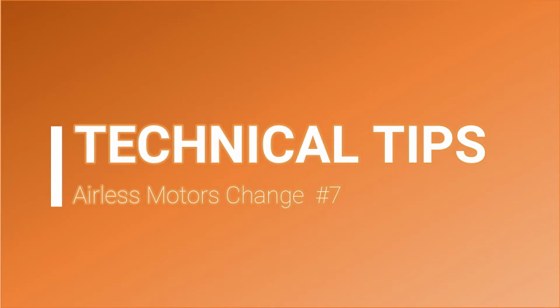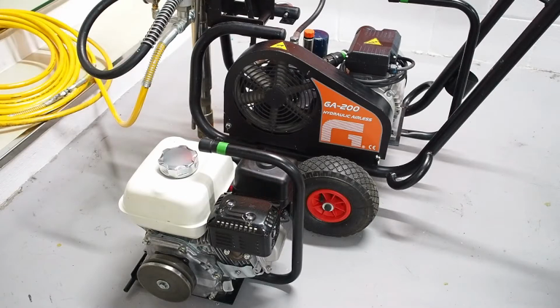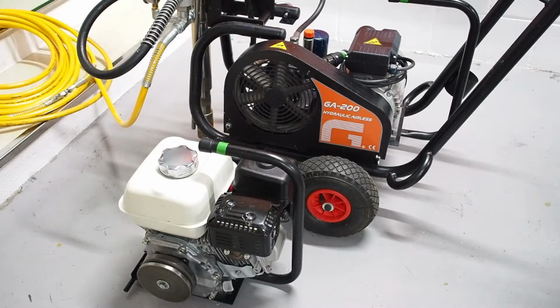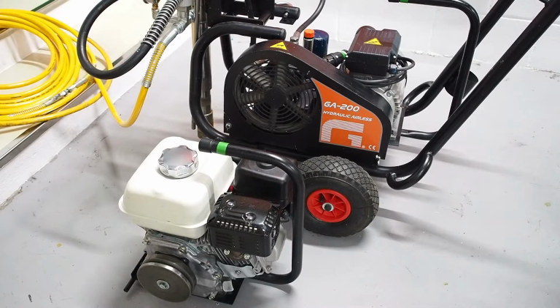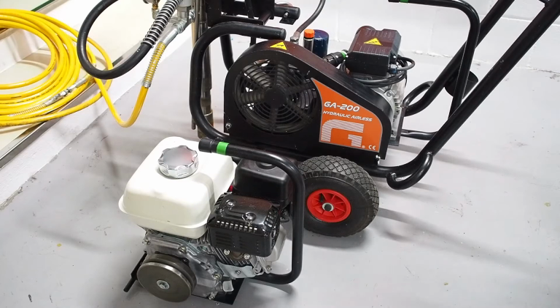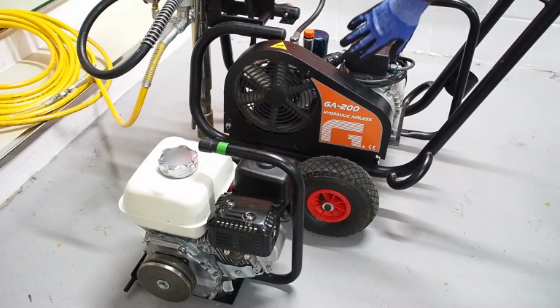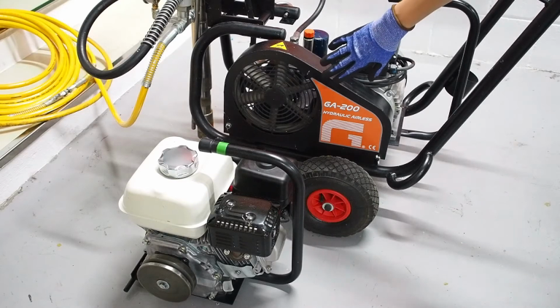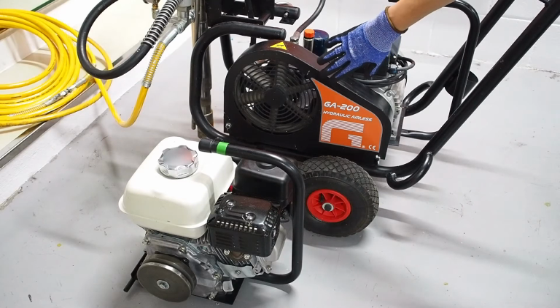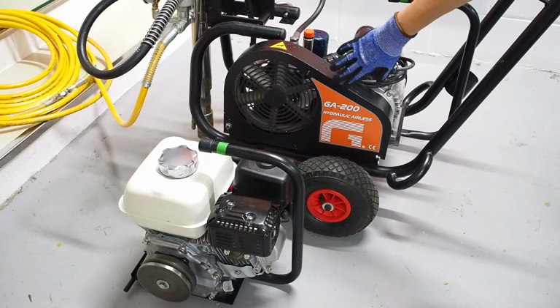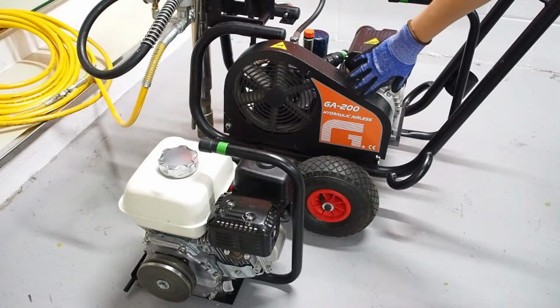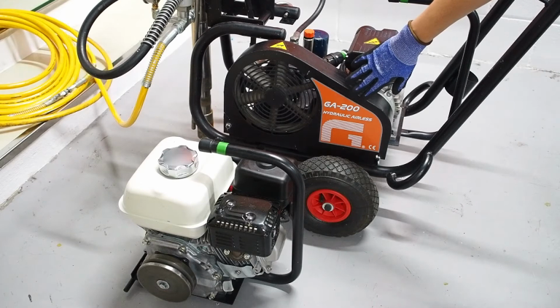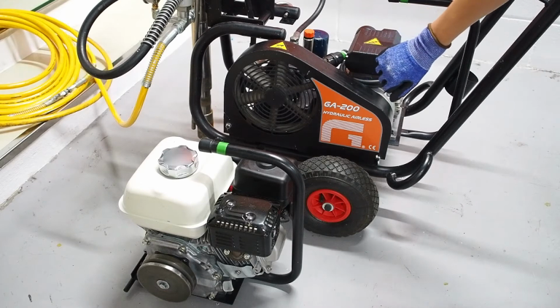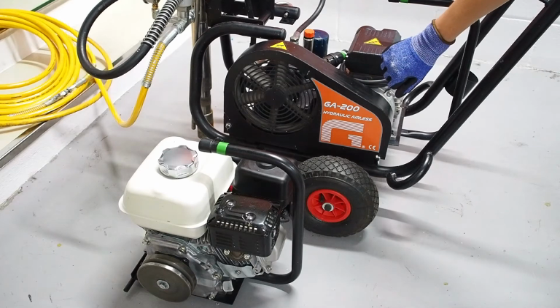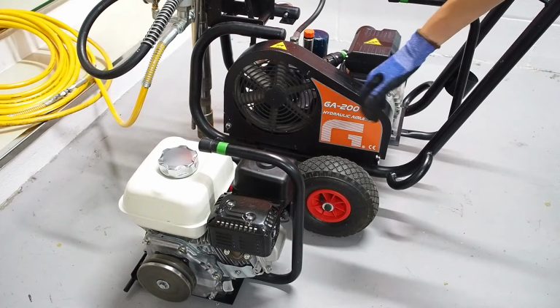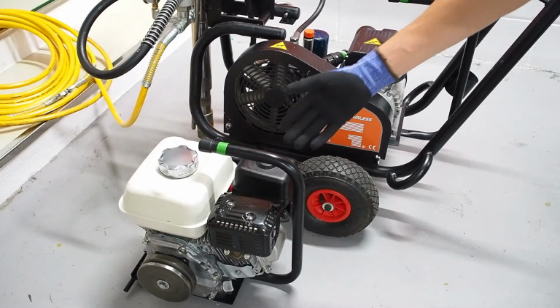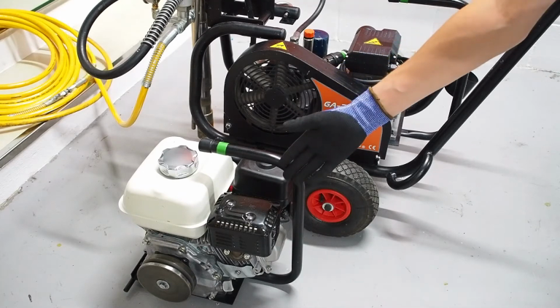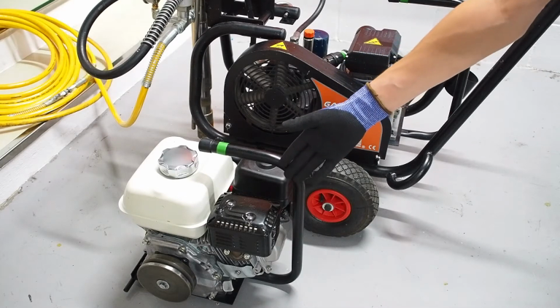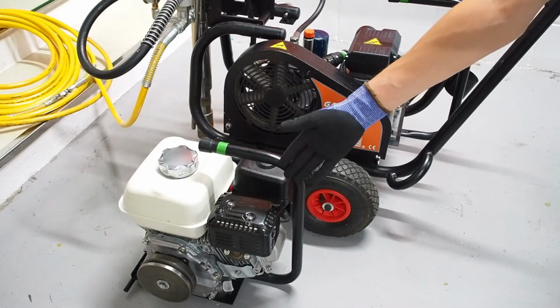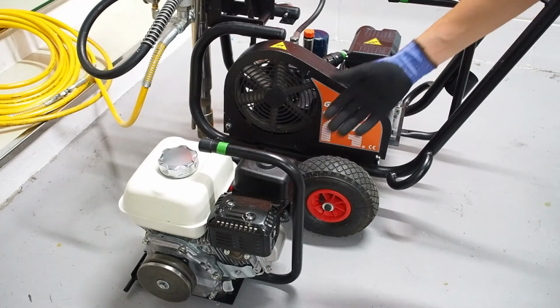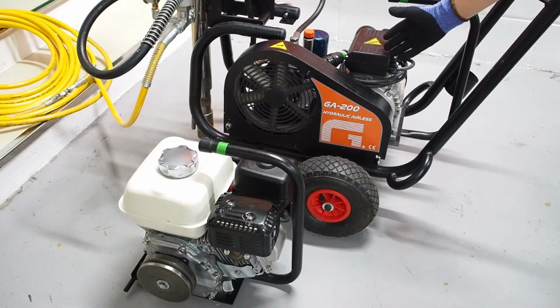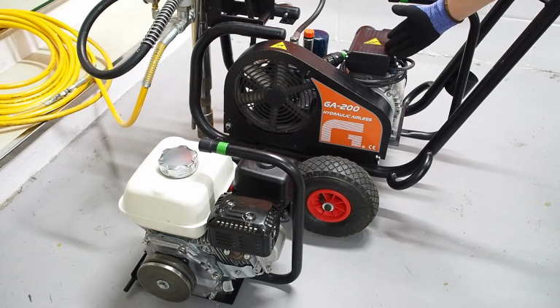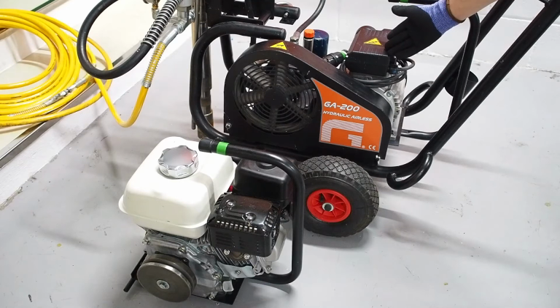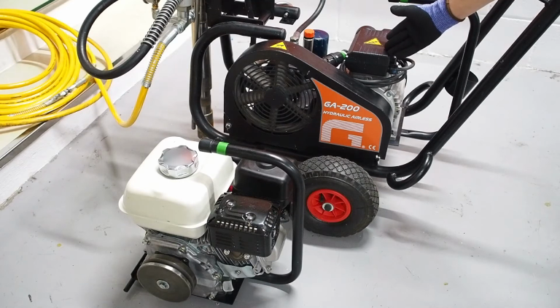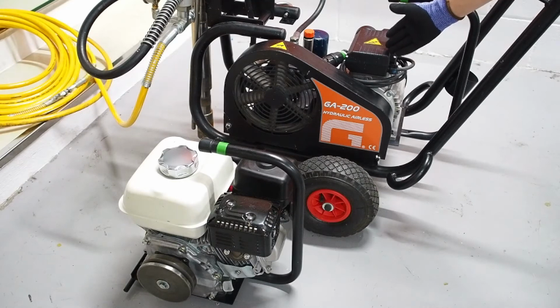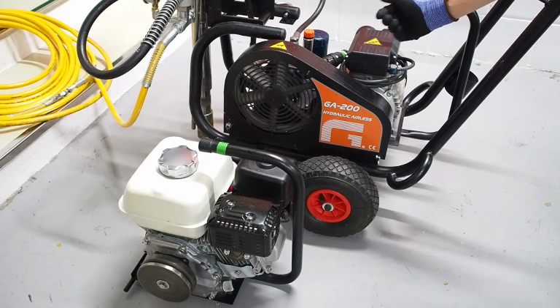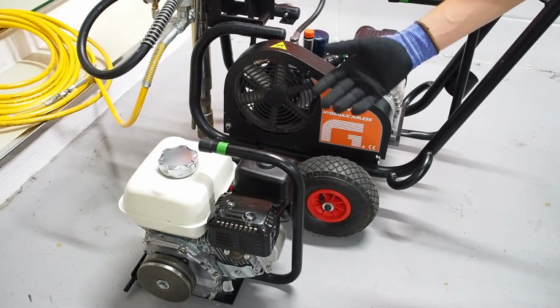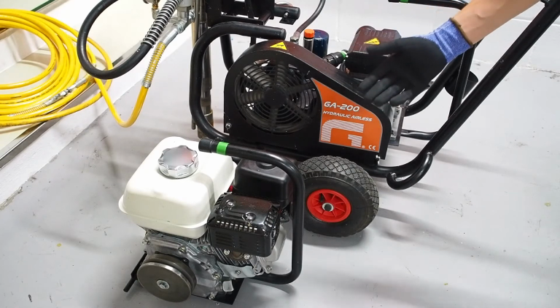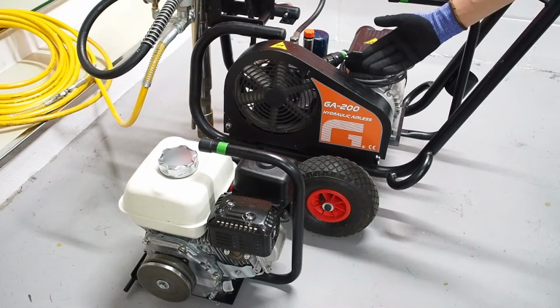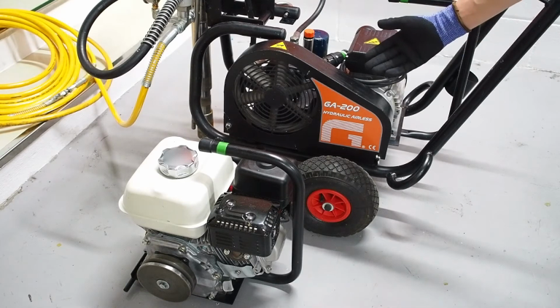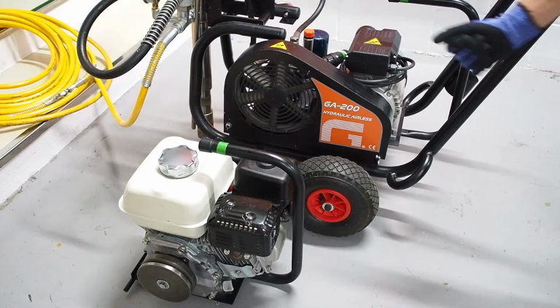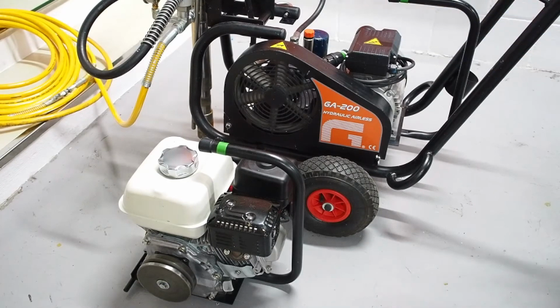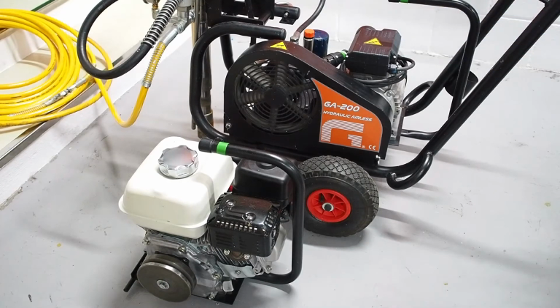As you know, the GA200 LS machine has two options: a gasoline engine or an electric motor. Whichever of them you would like to change, there are only several simple steps.